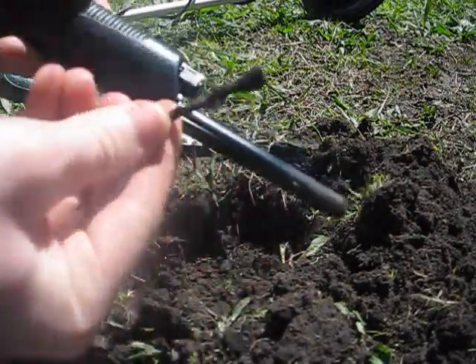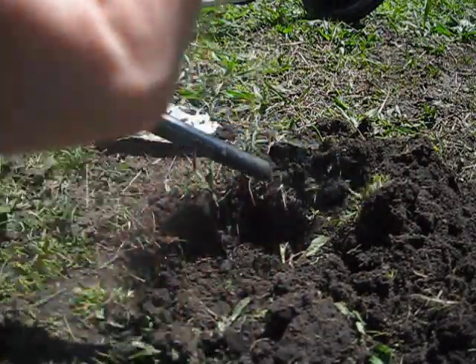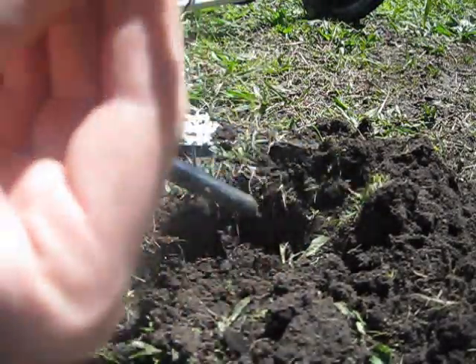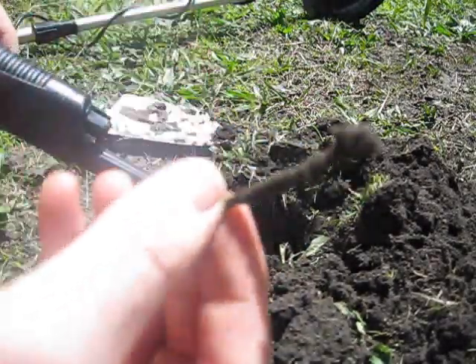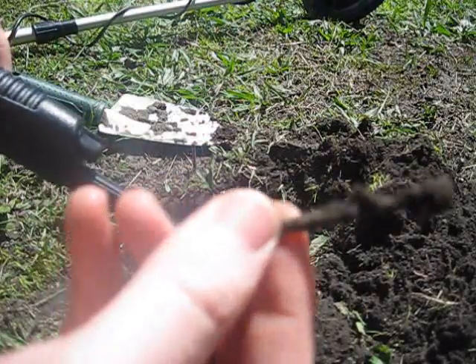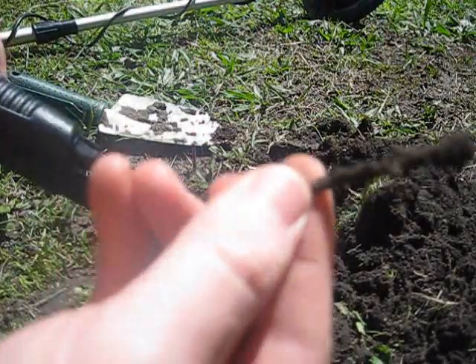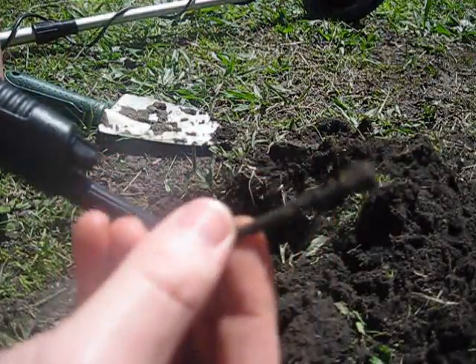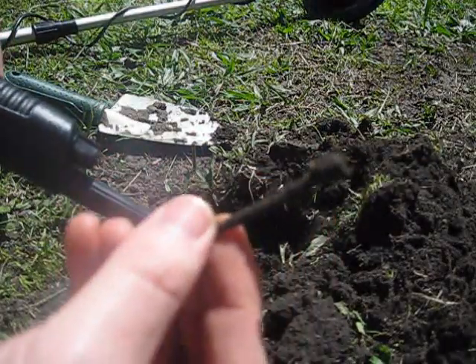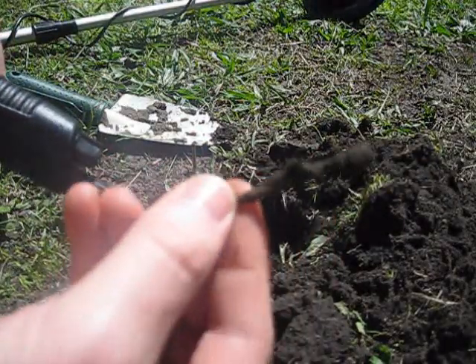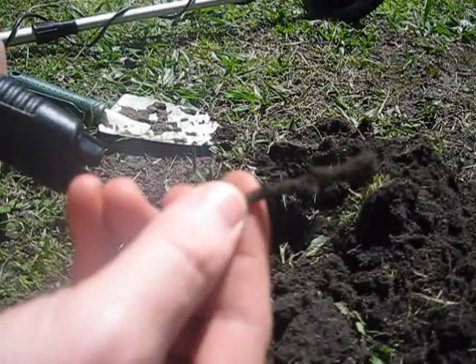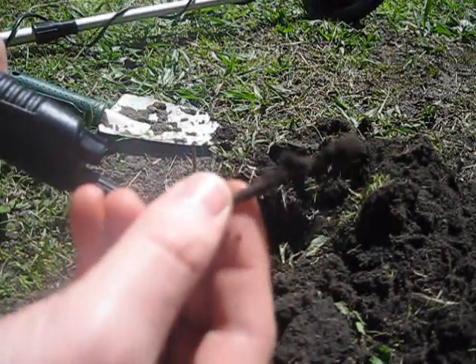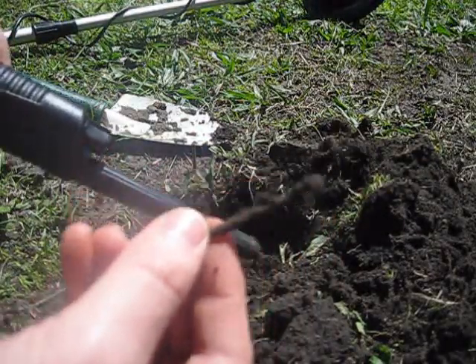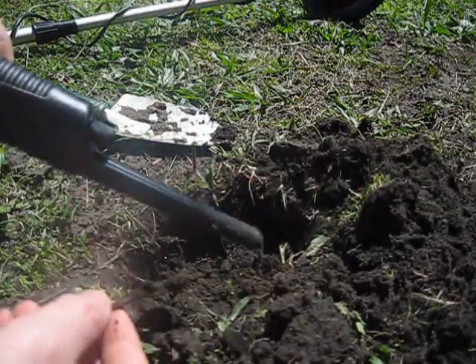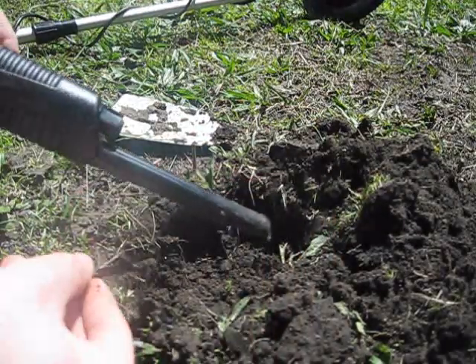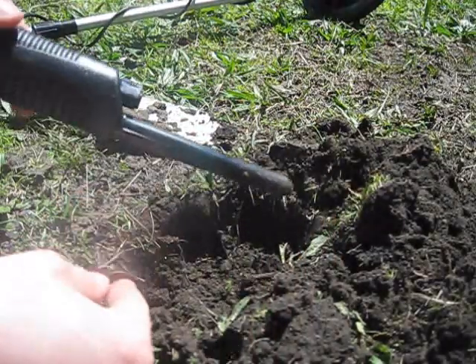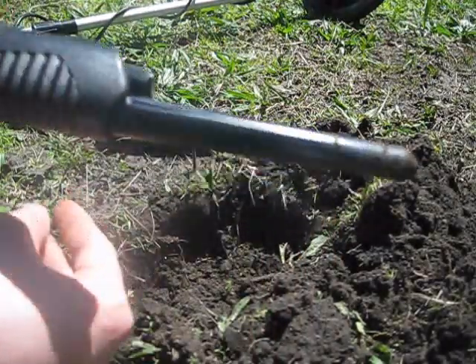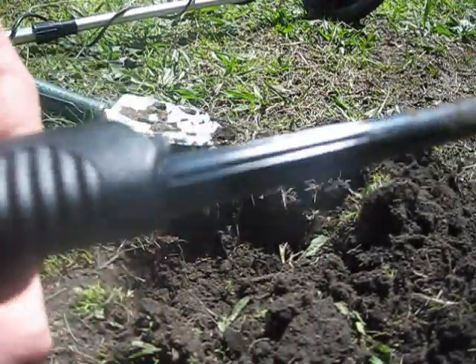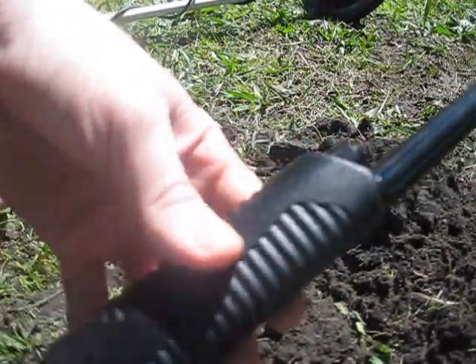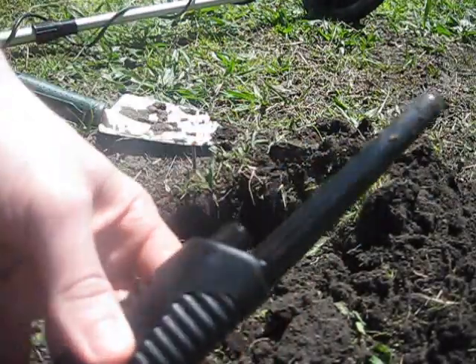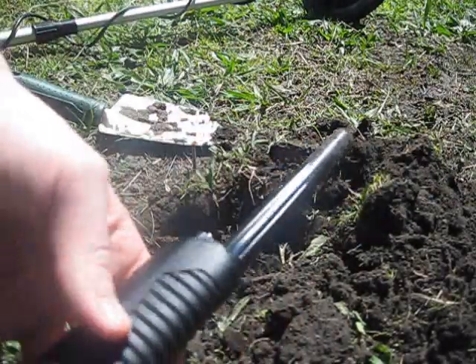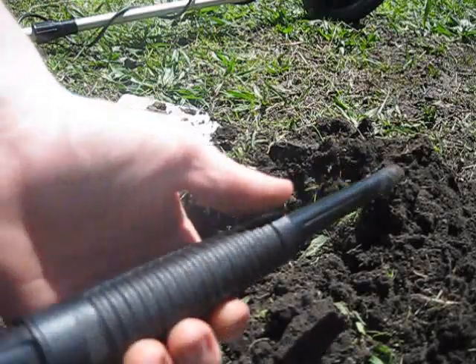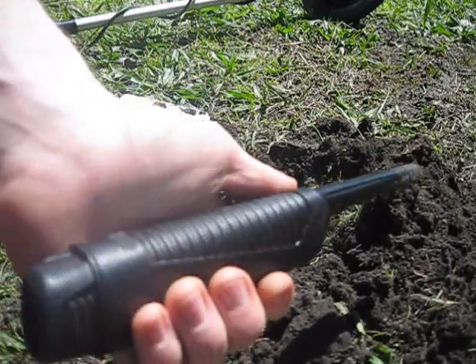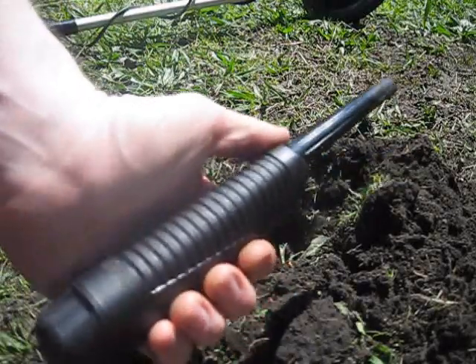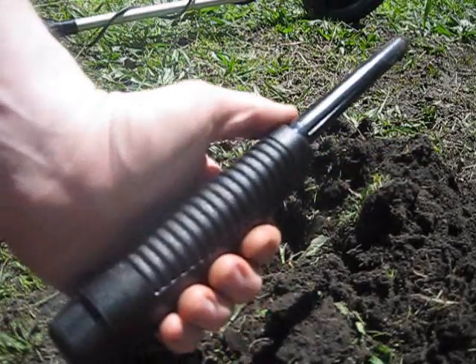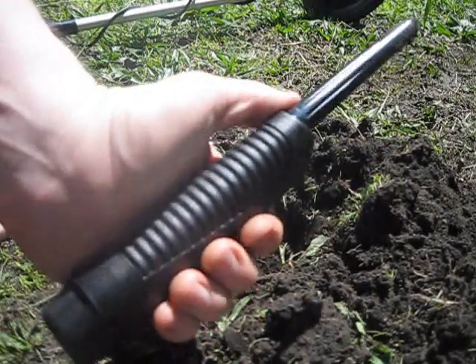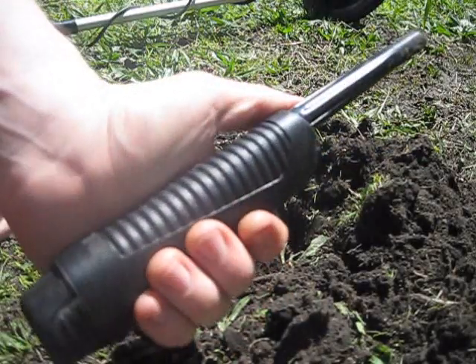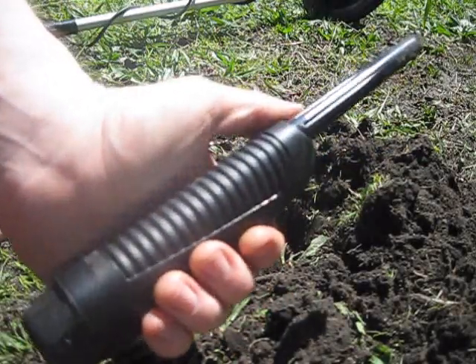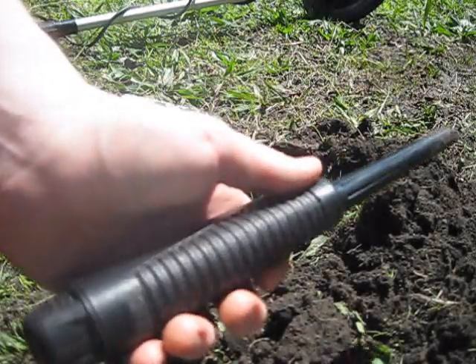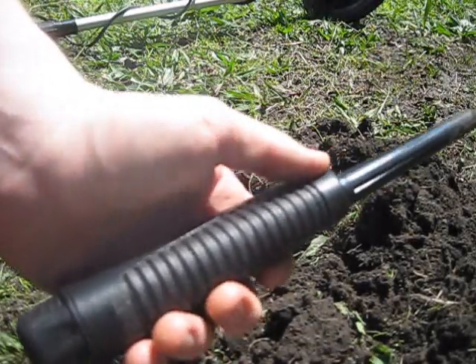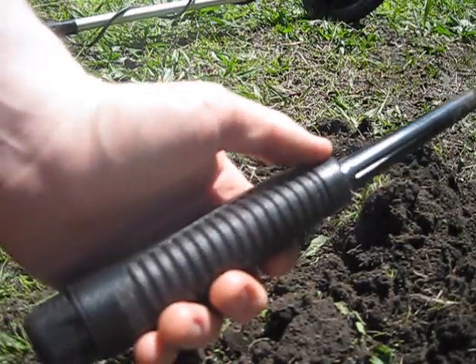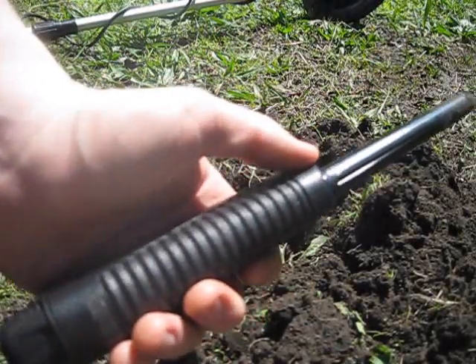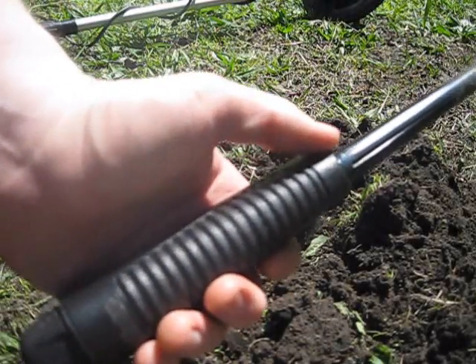A rusty nail. Well, I'm not surprised. But anyway, I just did it in about half the time I would have spent looking for that.